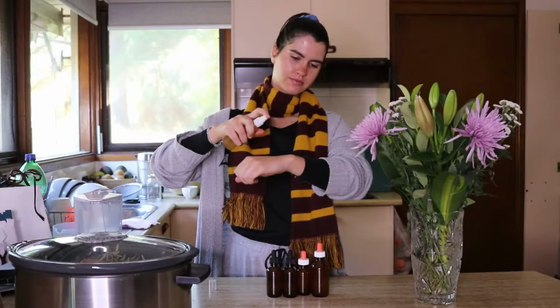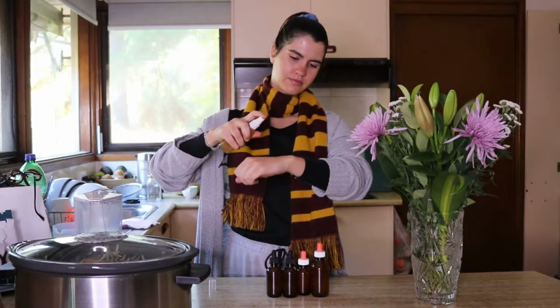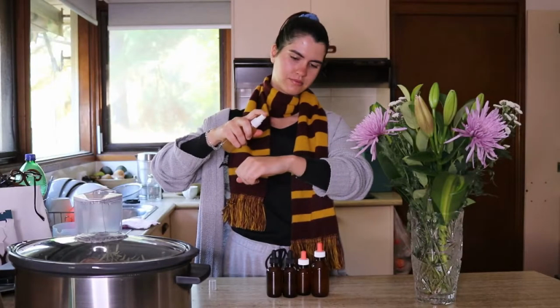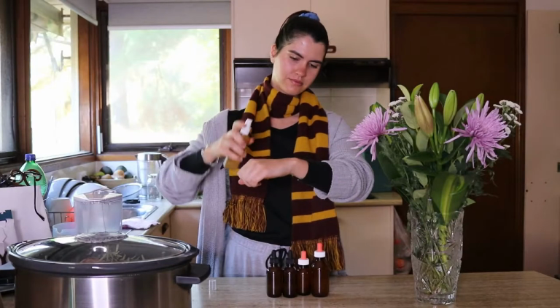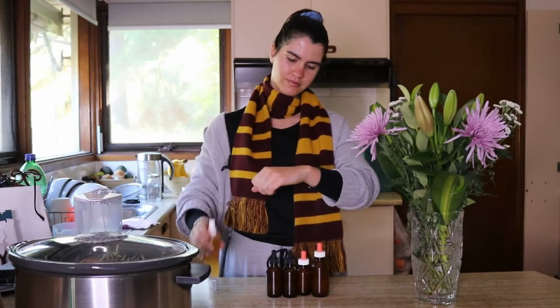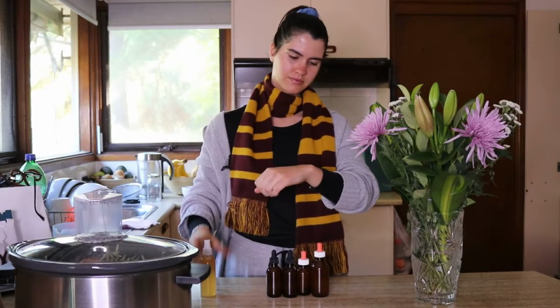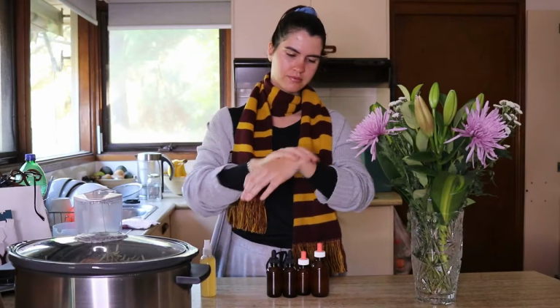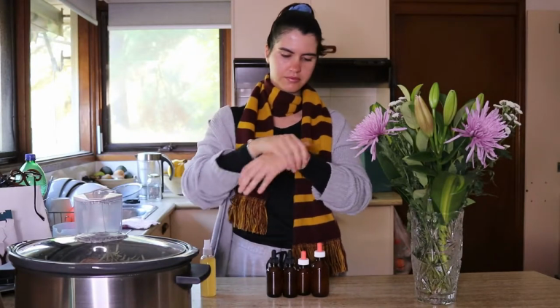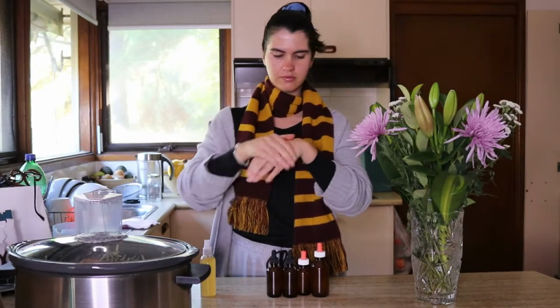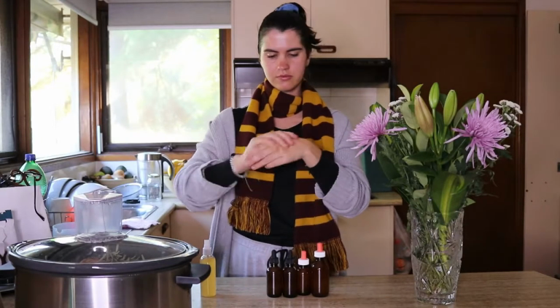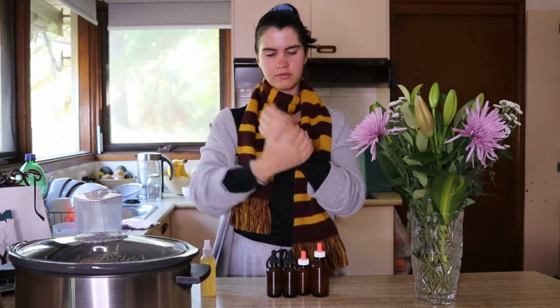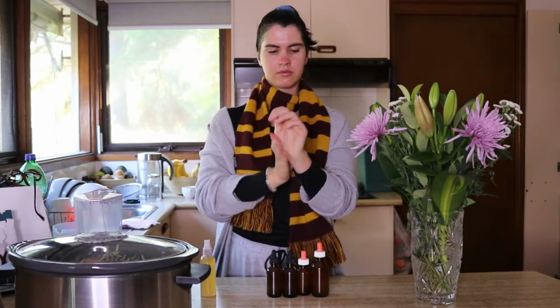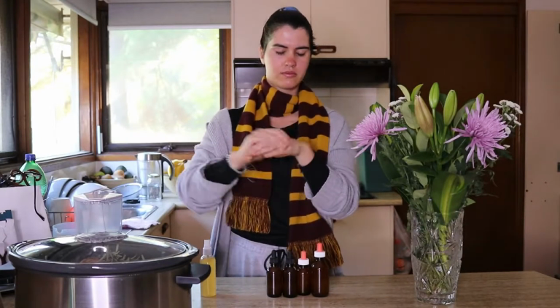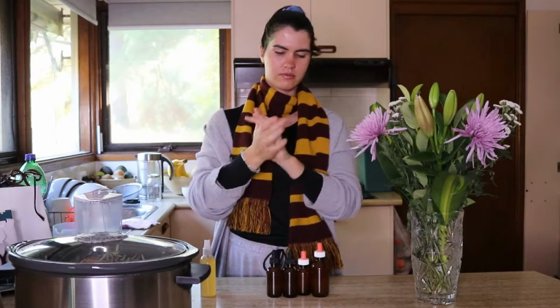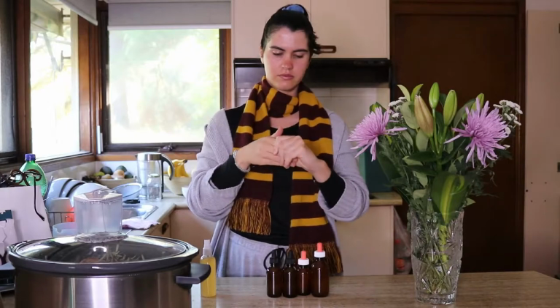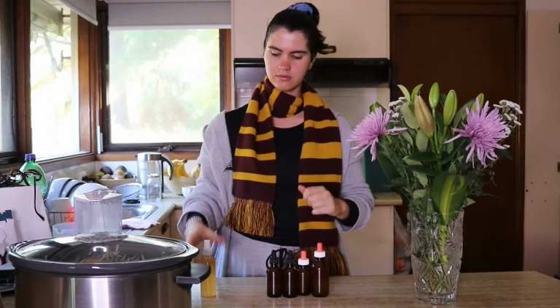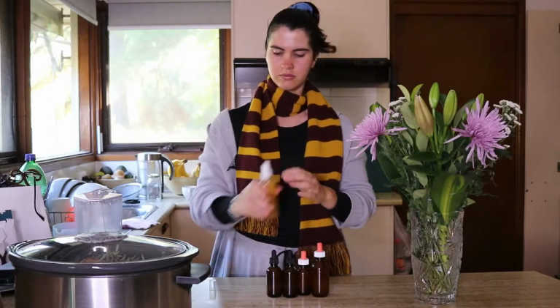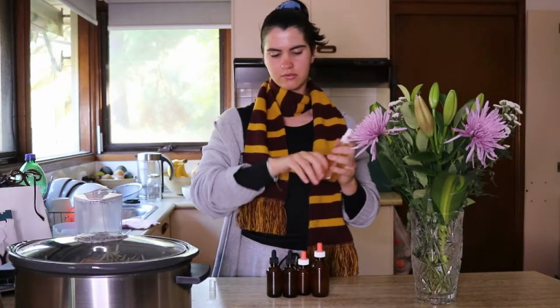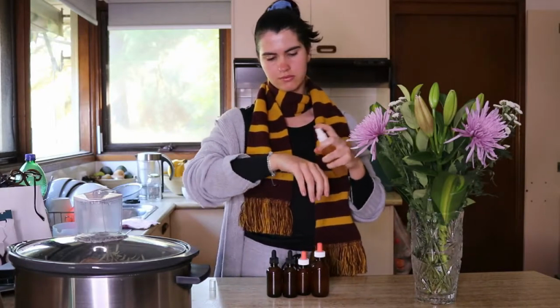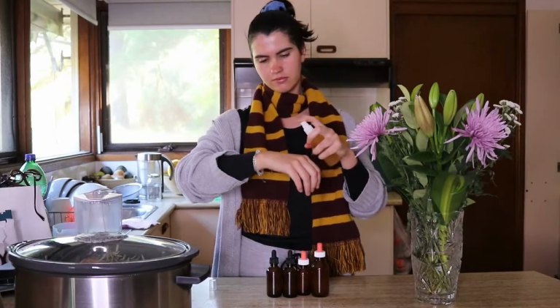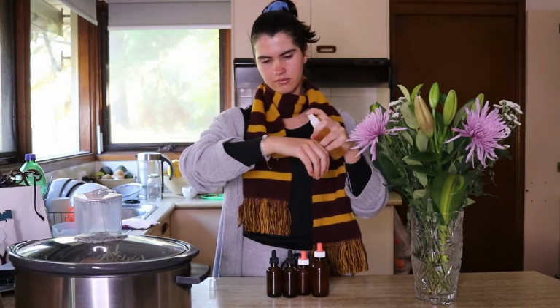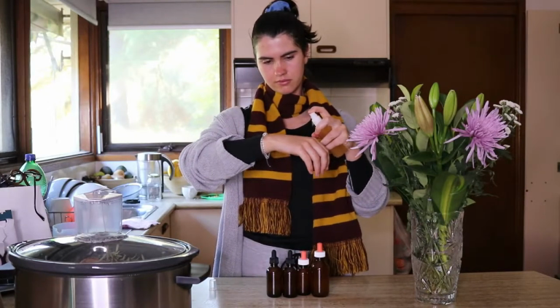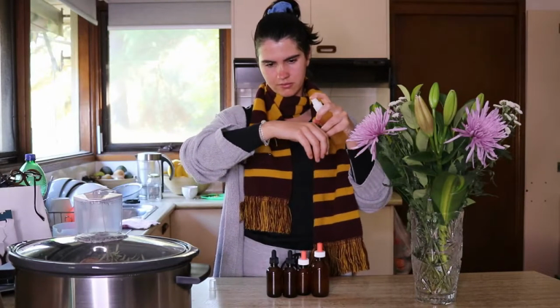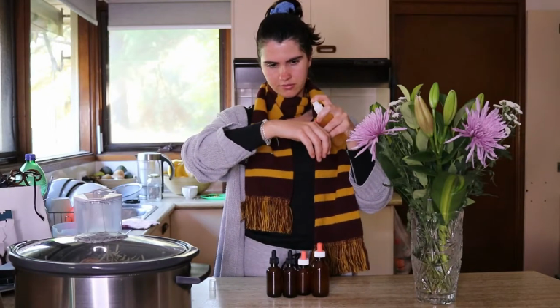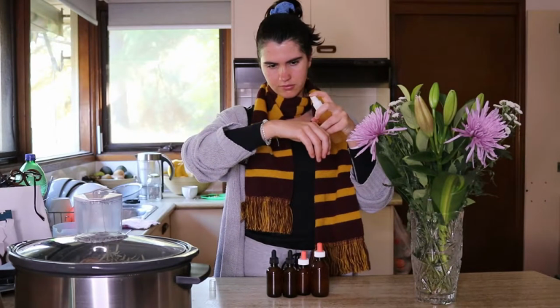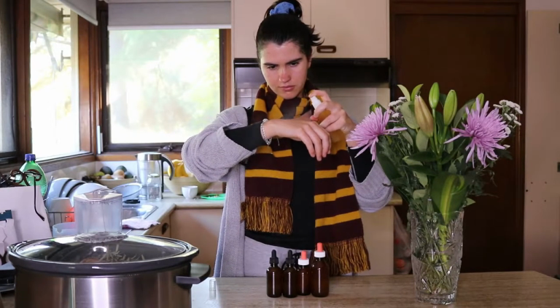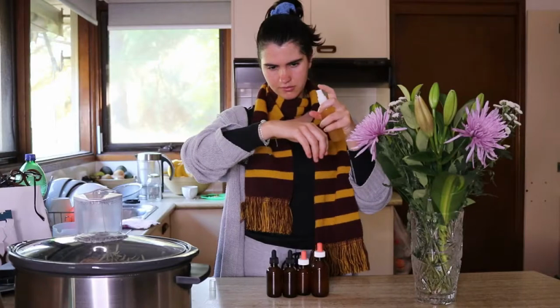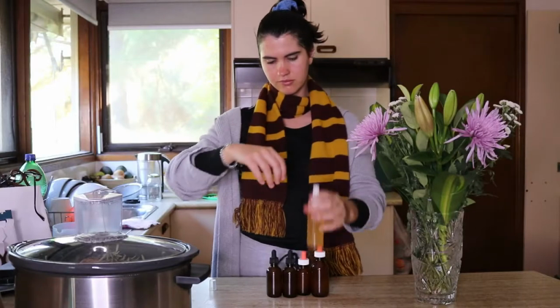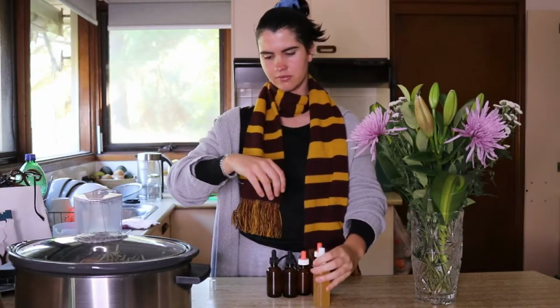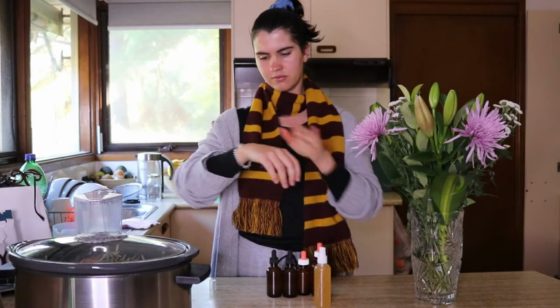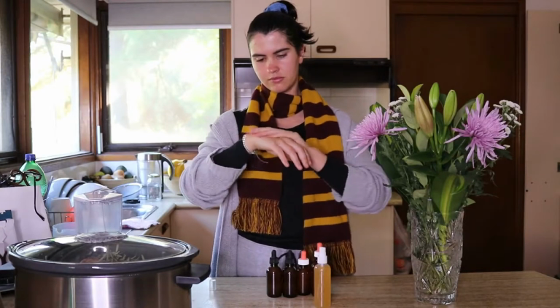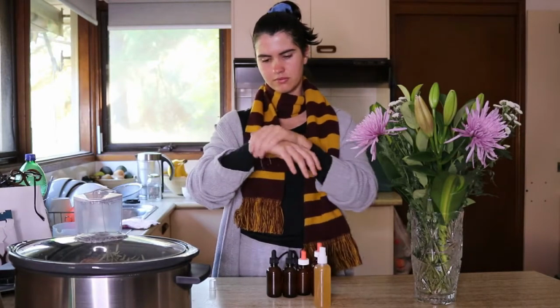Just one thing to keep in mind — this spray reeks when it's wet, but the smell does disappear as it starts to dry. So do rest assured knowing you won't be smelling strongly of vinegar the whole time you're wearing it; it does dissipate after a while.